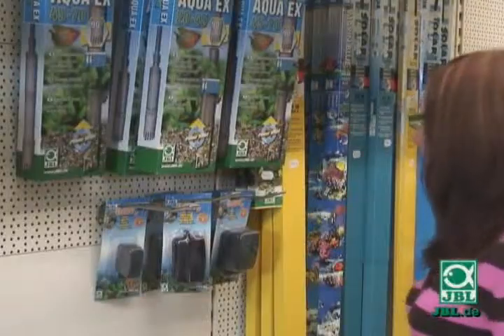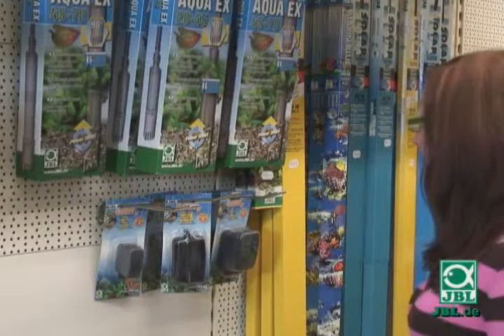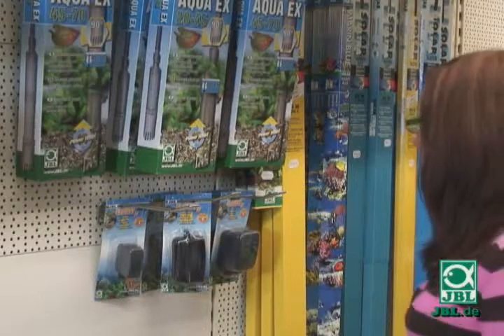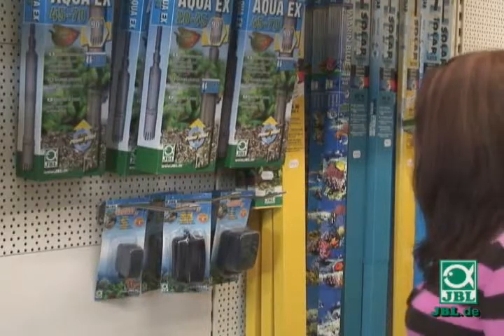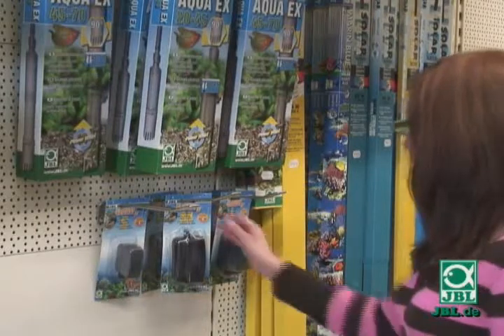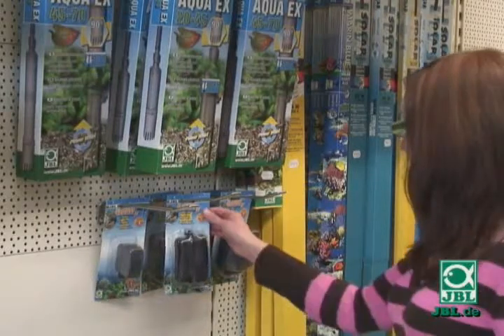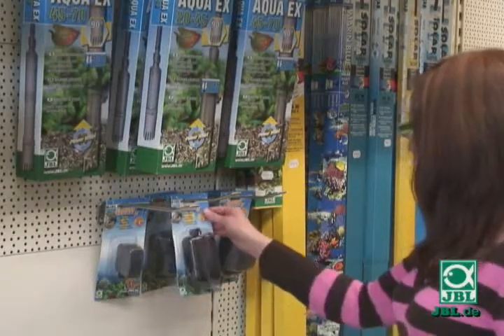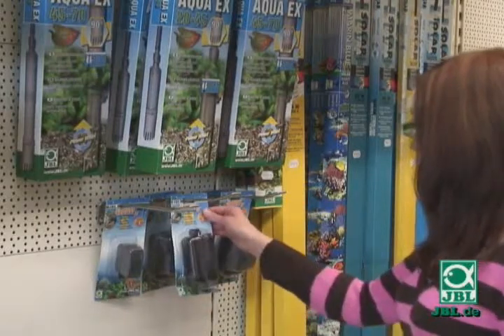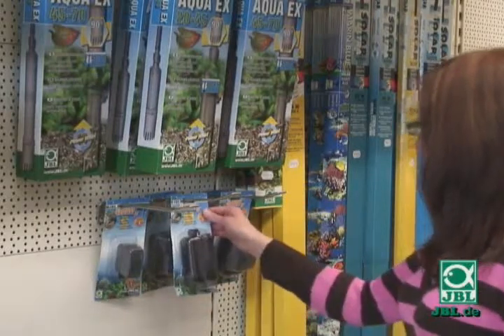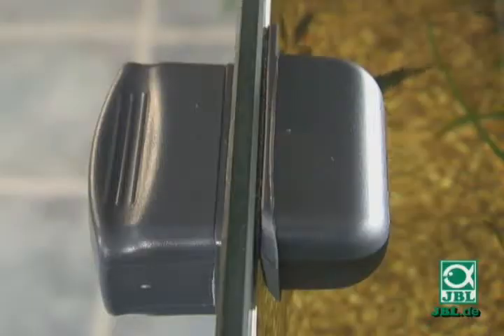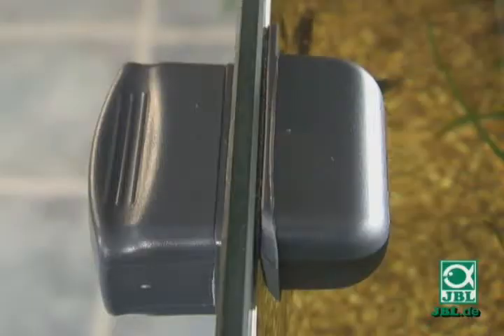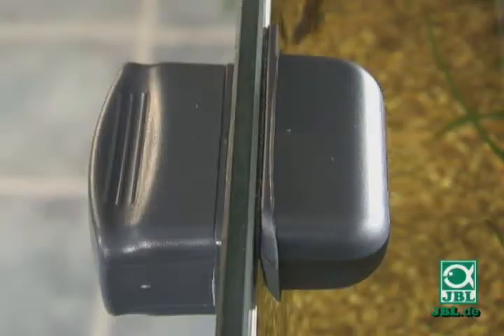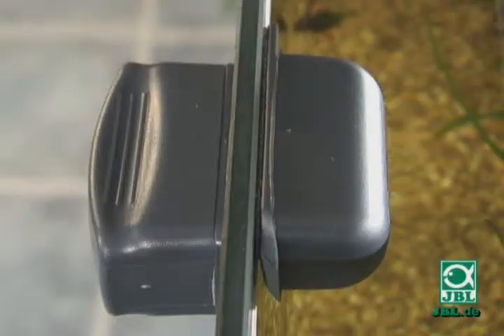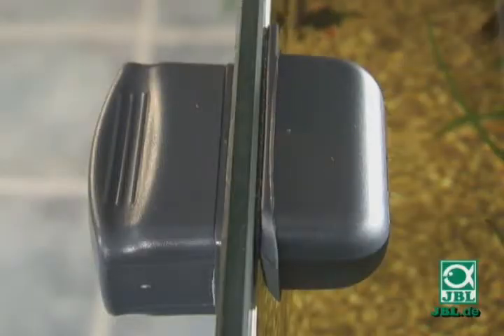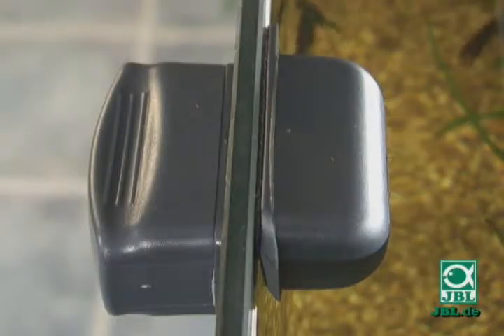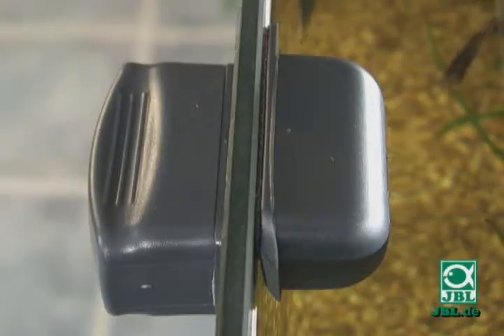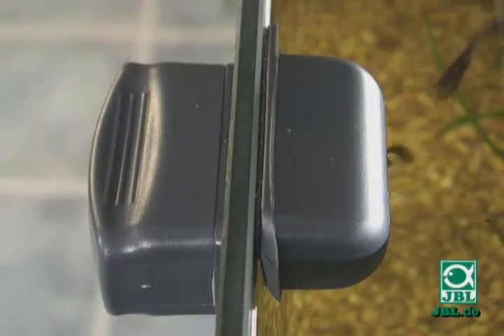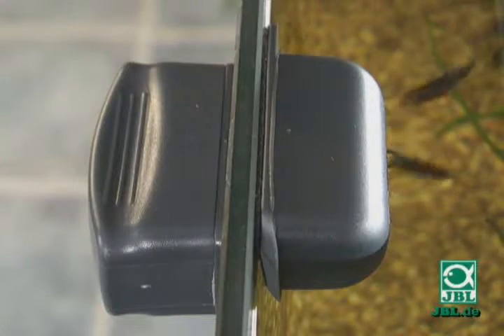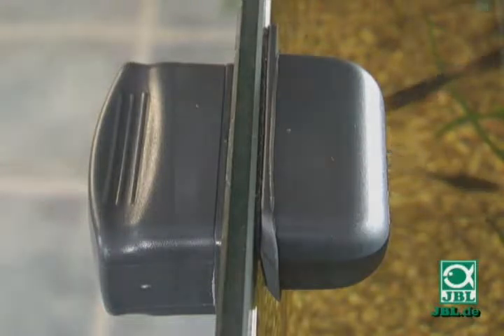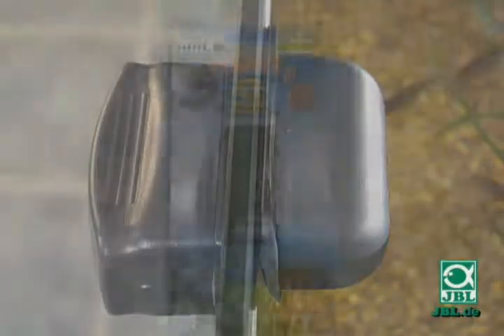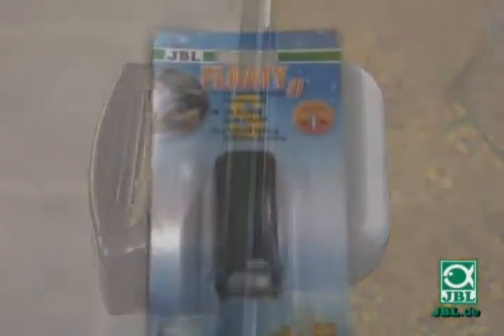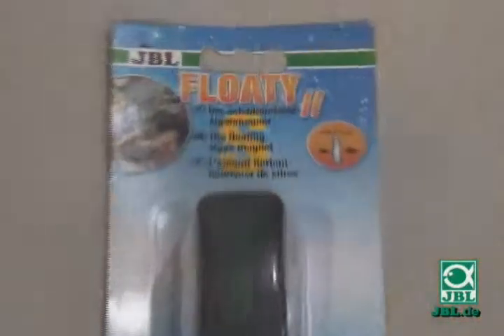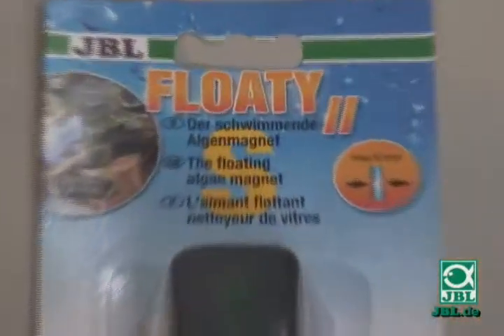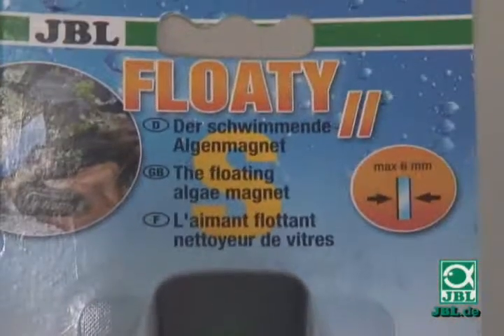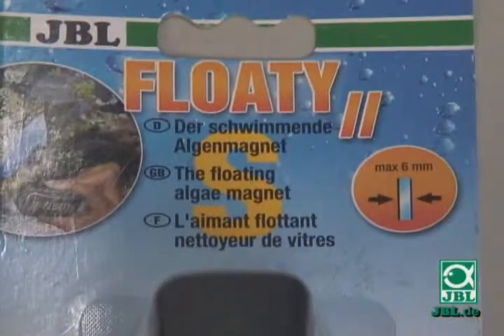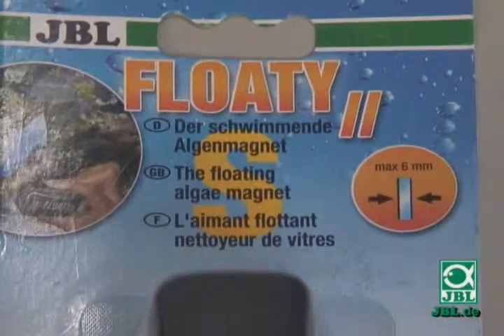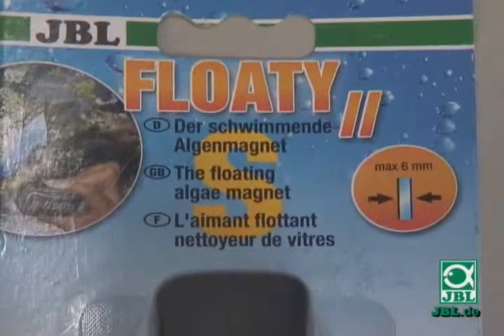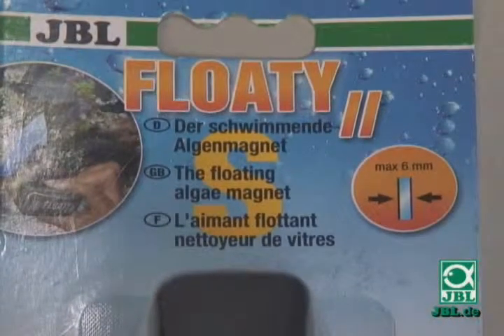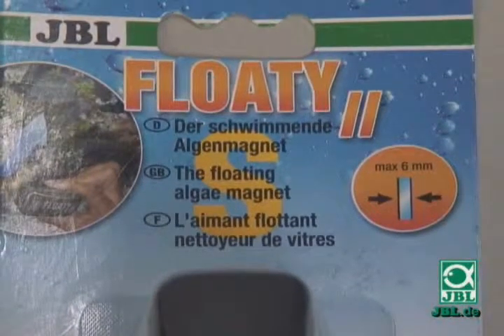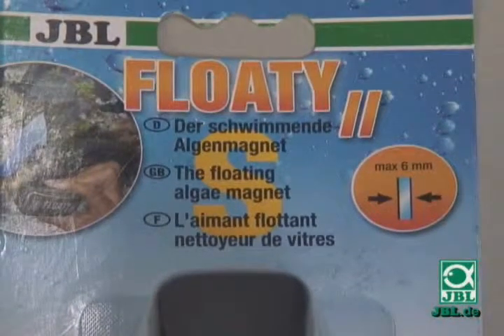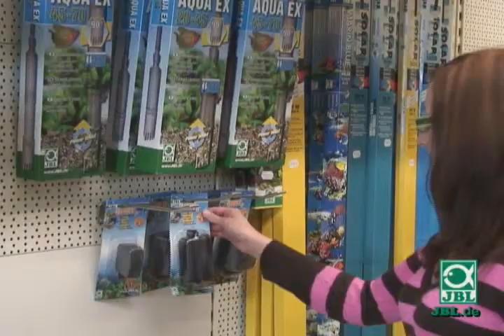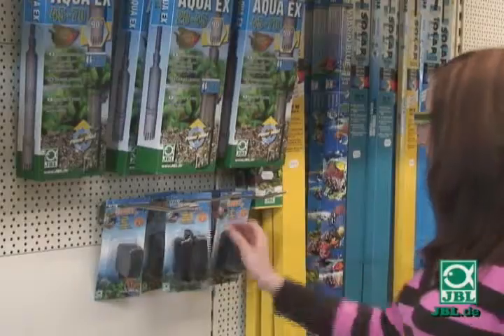Choose the floating algae magnet JBL Floaty, which is specially designed for the thickness of the glass. The thickness of the glass is printed on the right of the pack at the top.